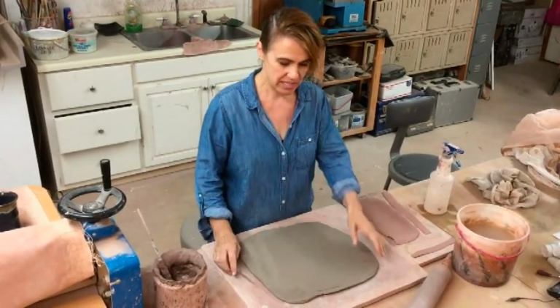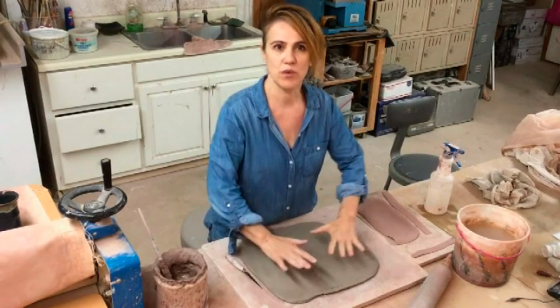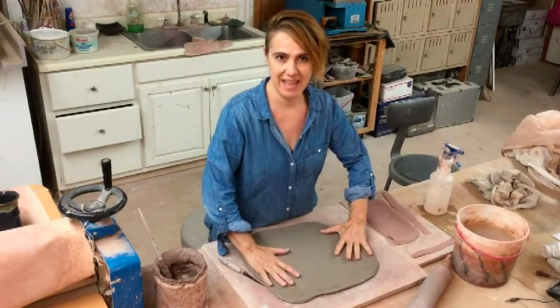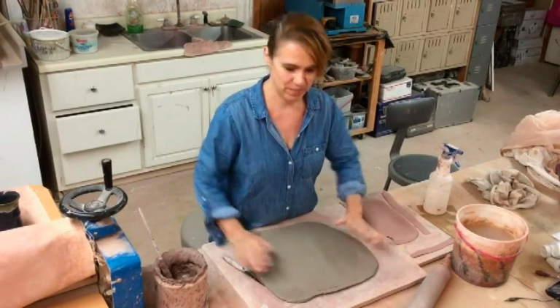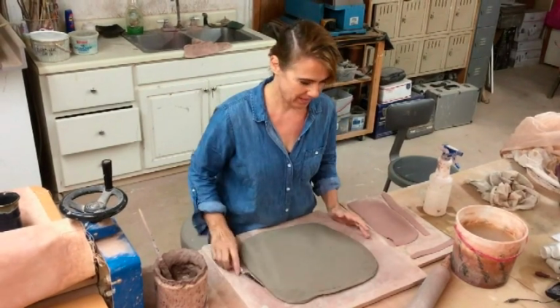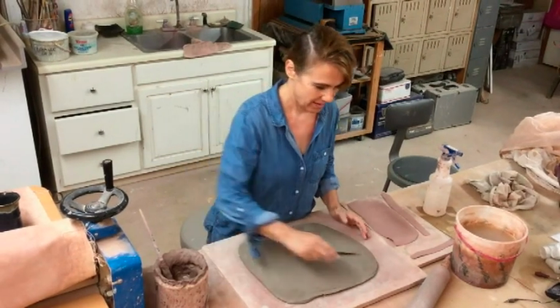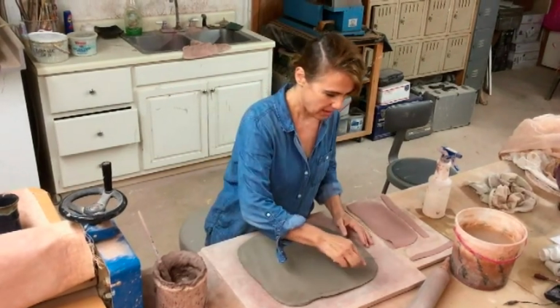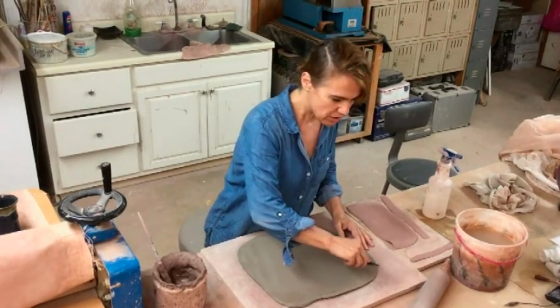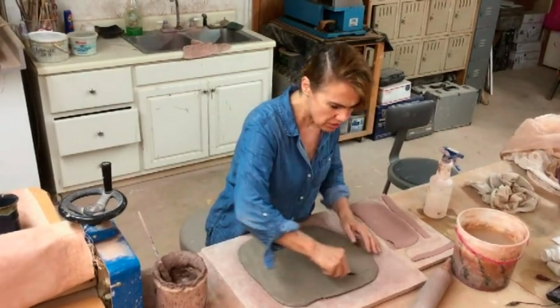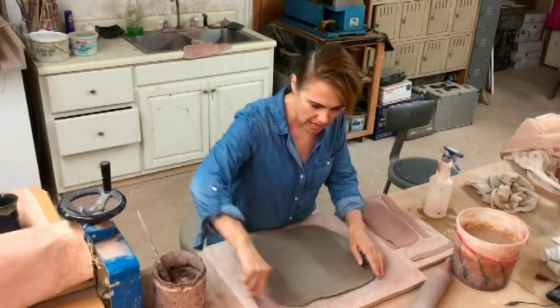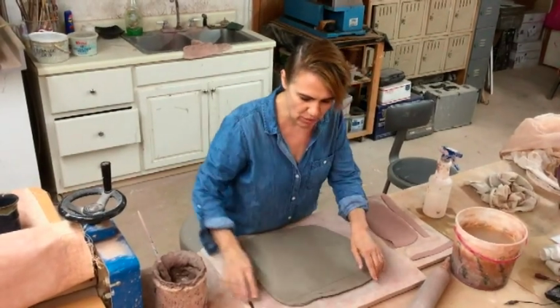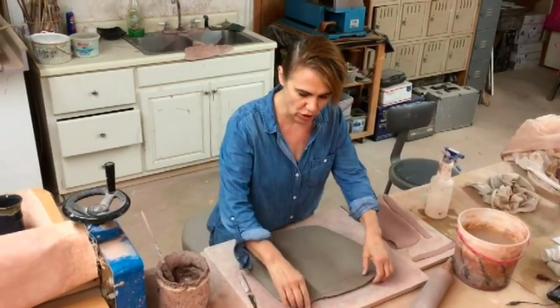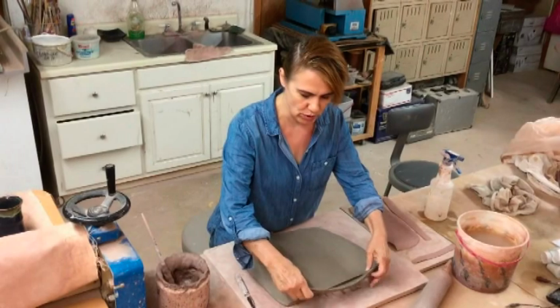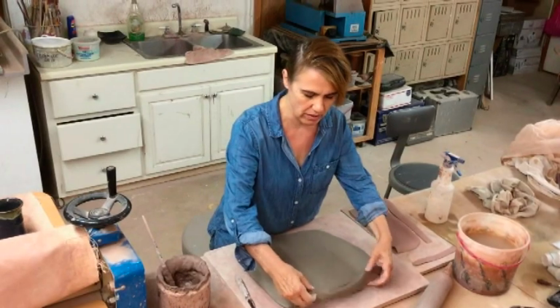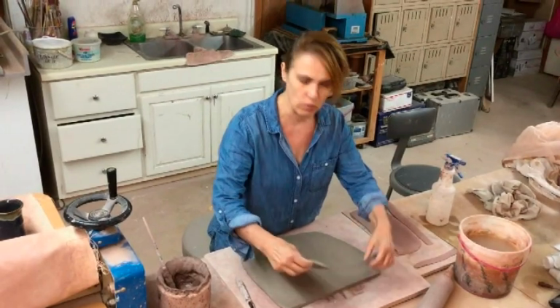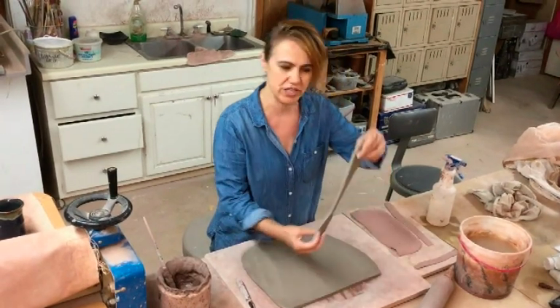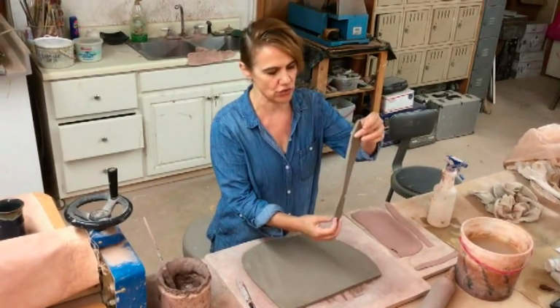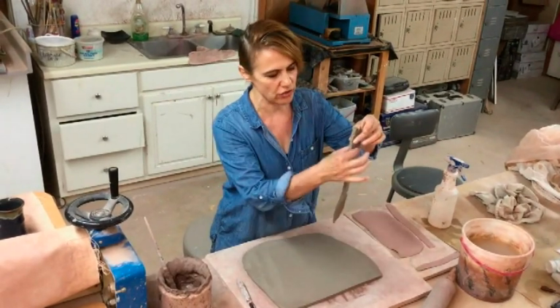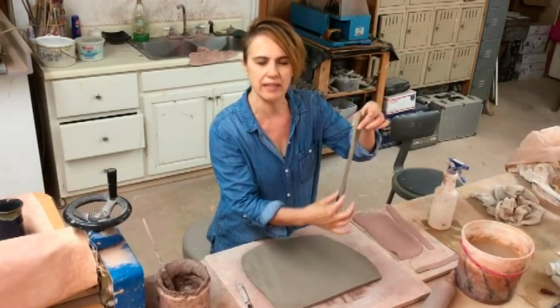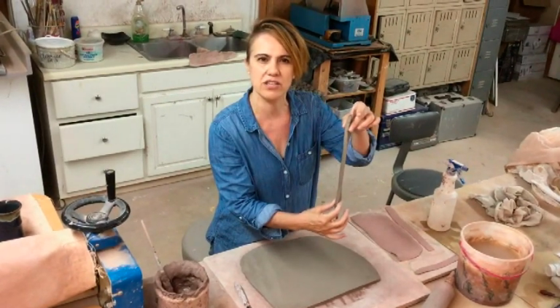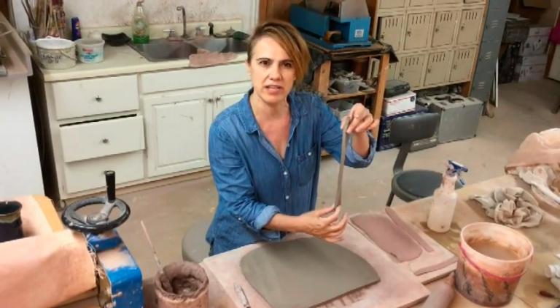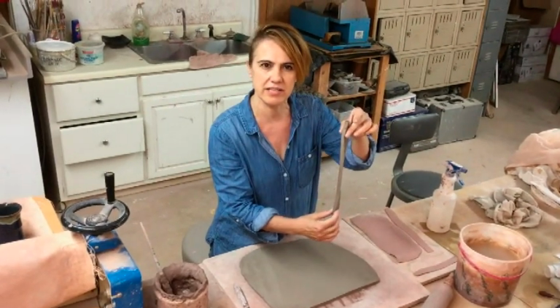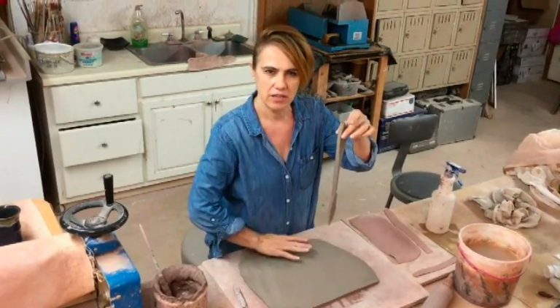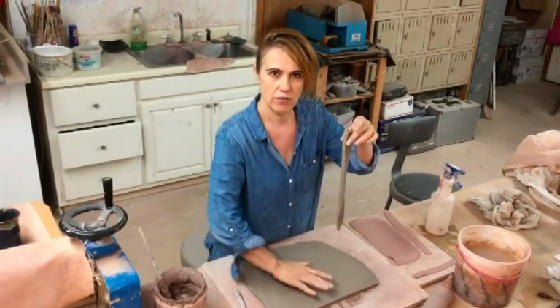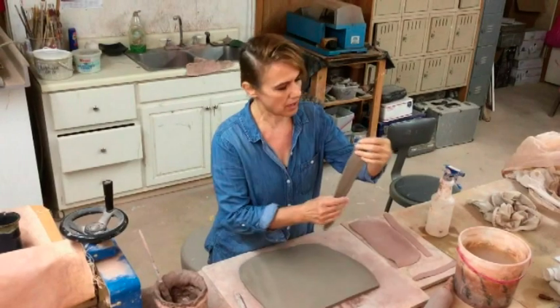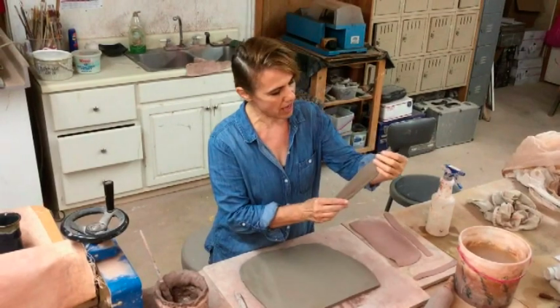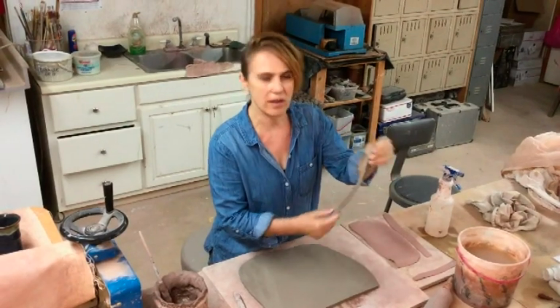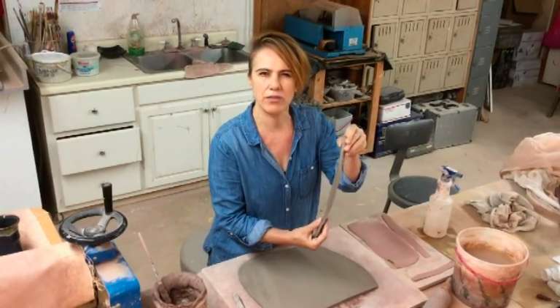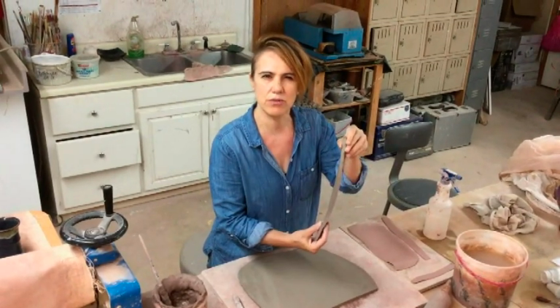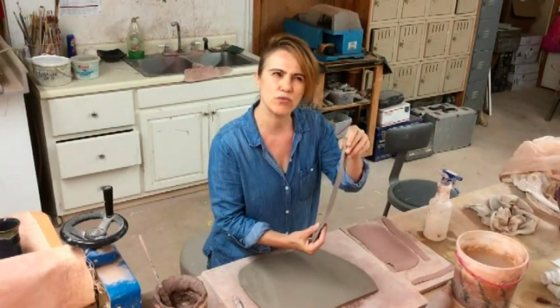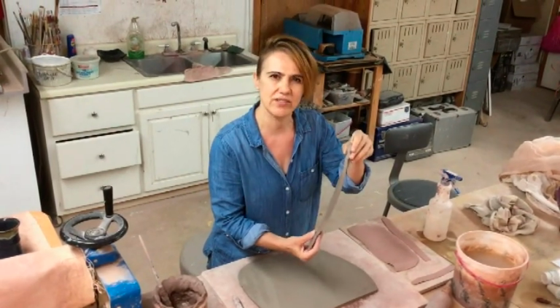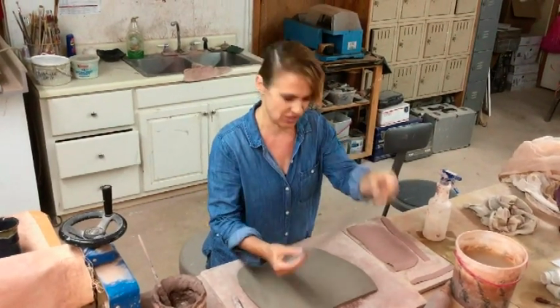I start with a slab, and I do the slab a little bit thicker because we're going to roll the texture in and you need that little extra thickness — about three-eighths of an inch.